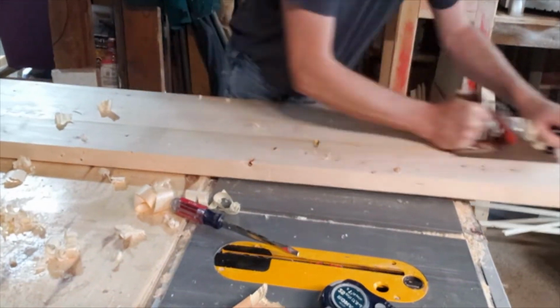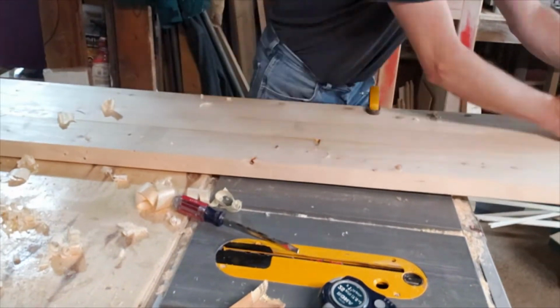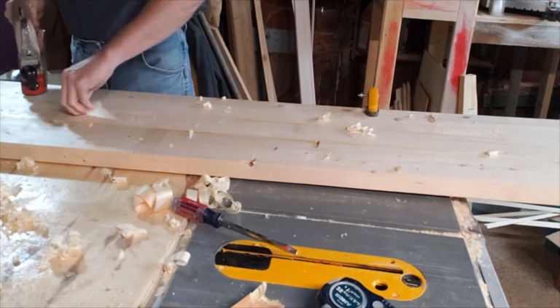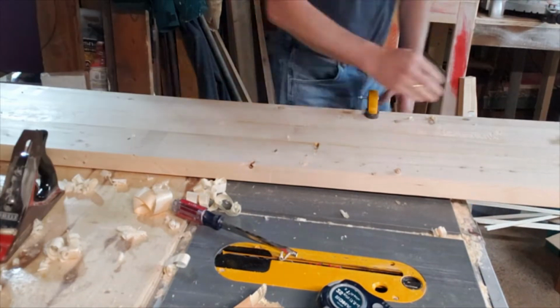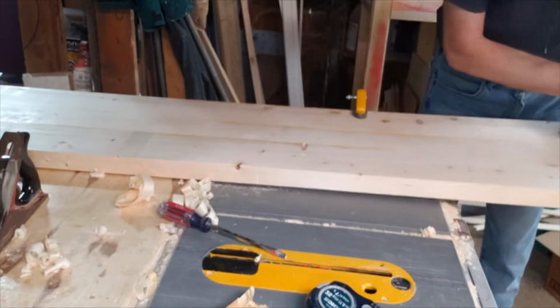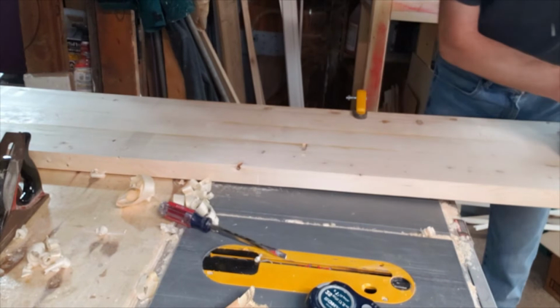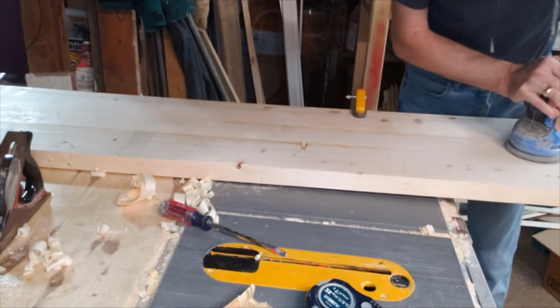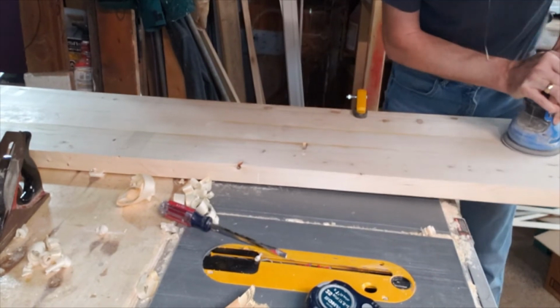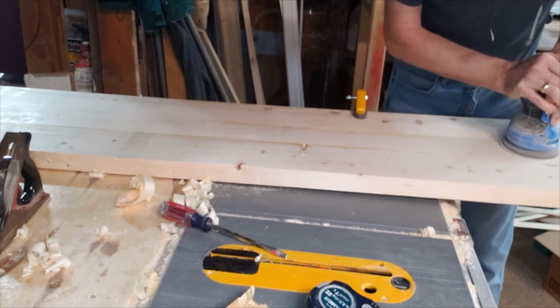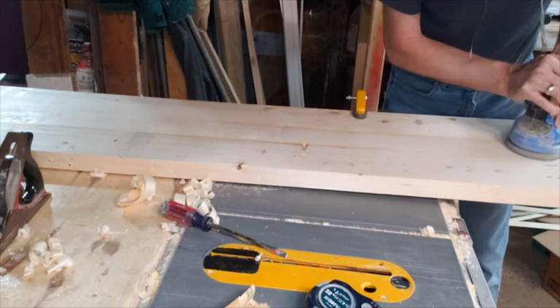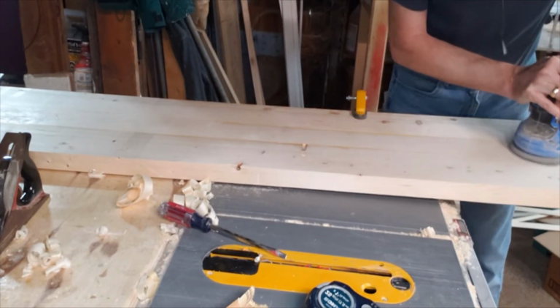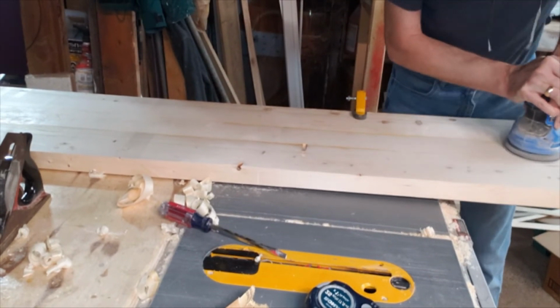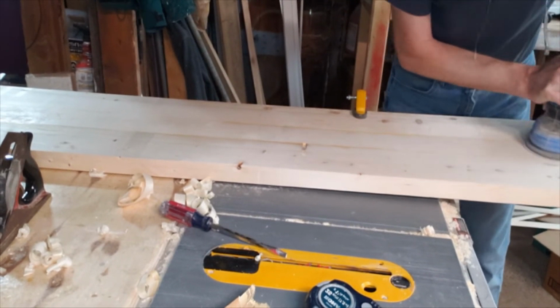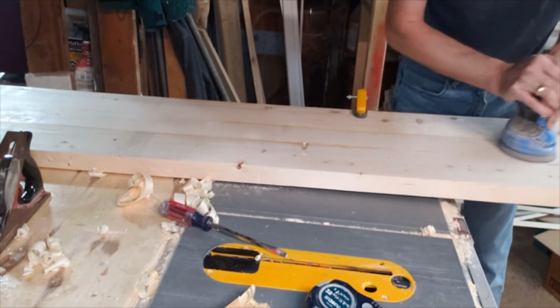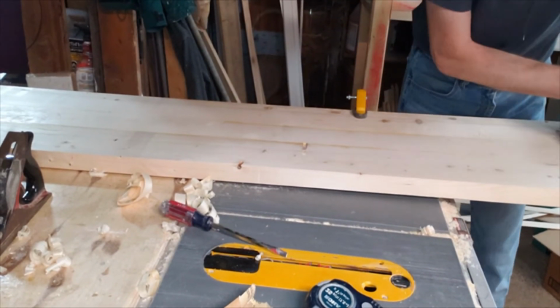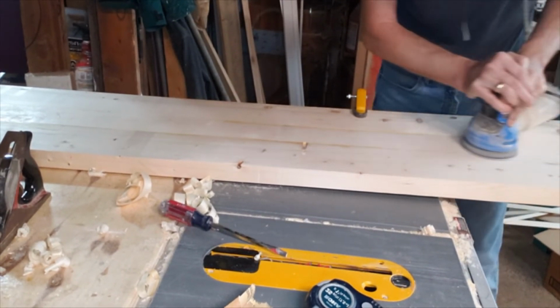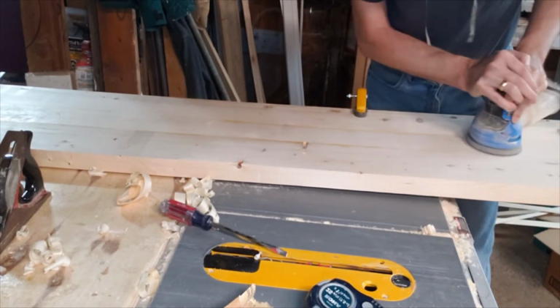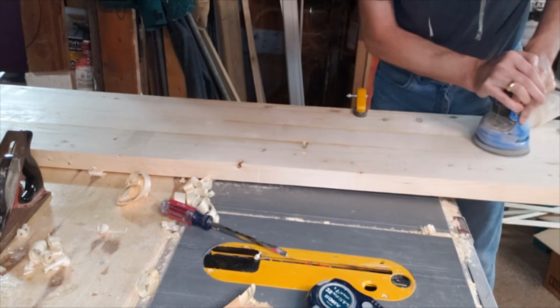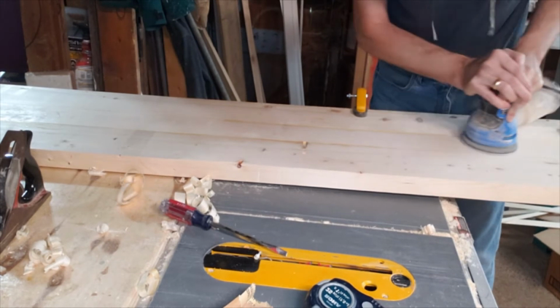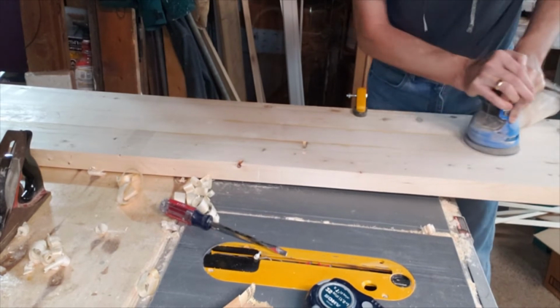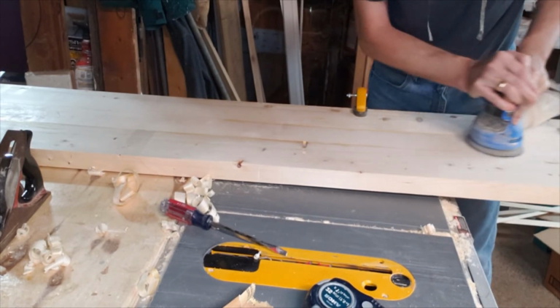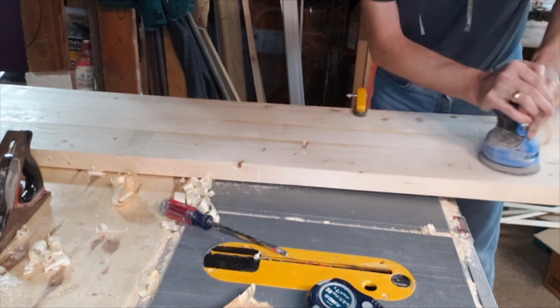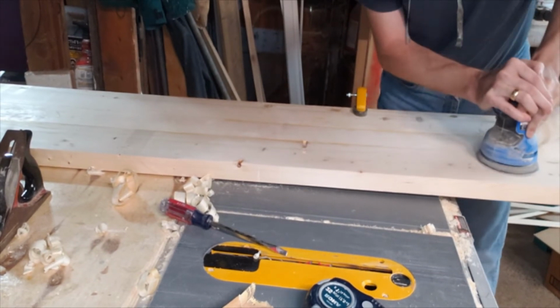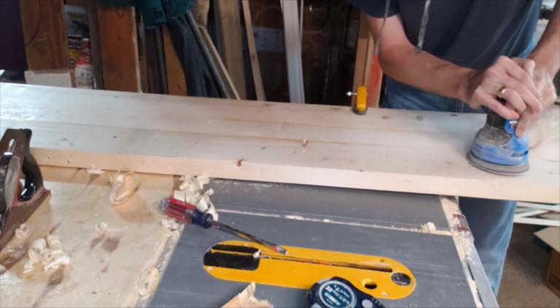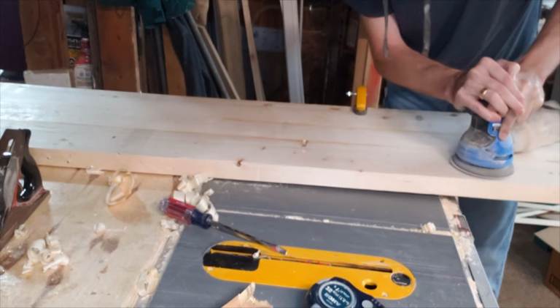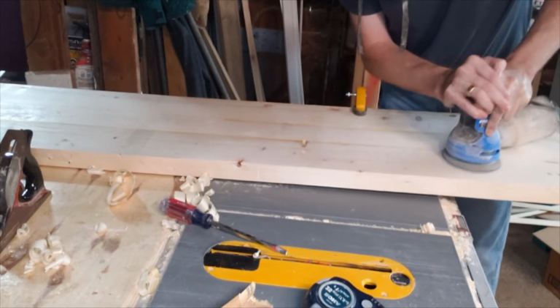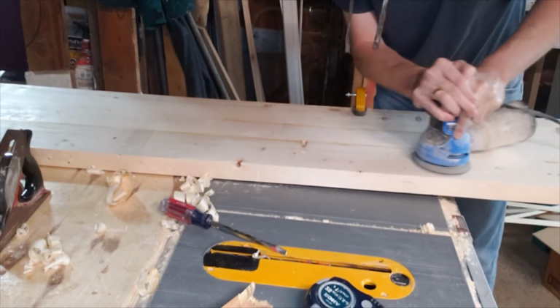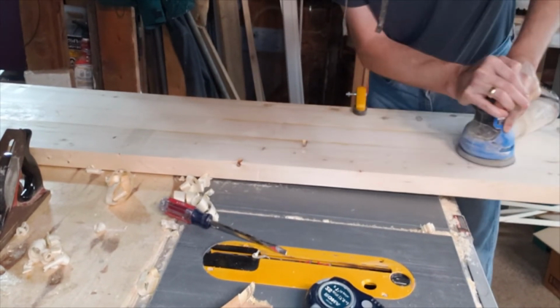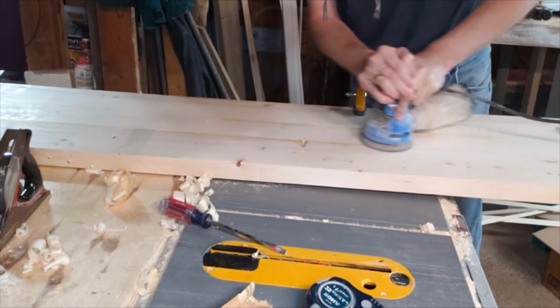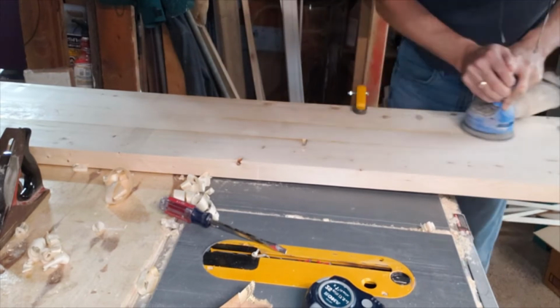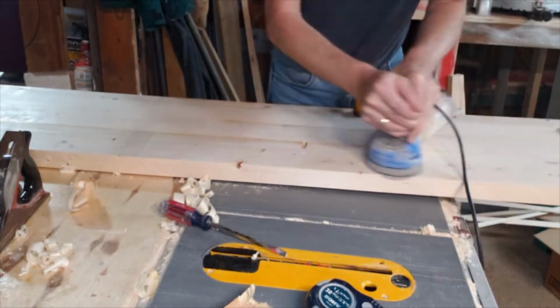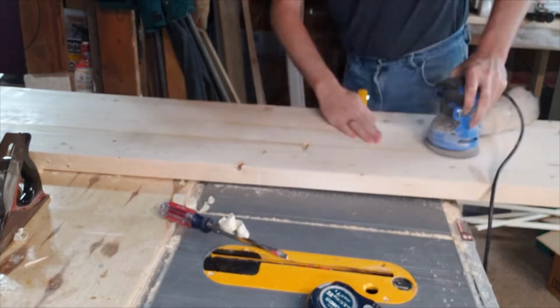It's not critical that it's overly flat, but we'll try to make it as relatively flat as we can. After the hand plane, we come back with our orbital sander — I think there's some 40 or 80 grit sandpaper in there — and we'll just flatten it a little bit more.